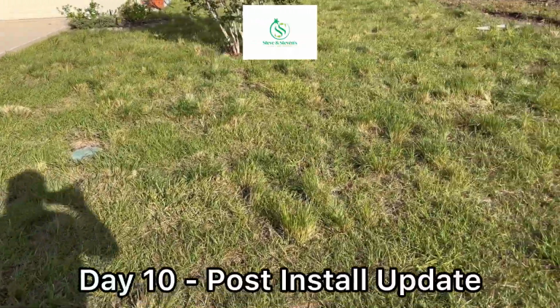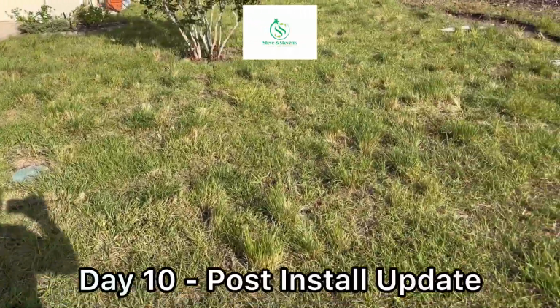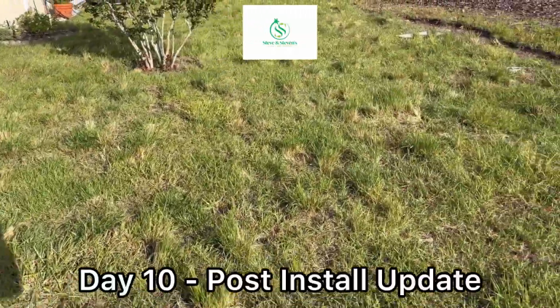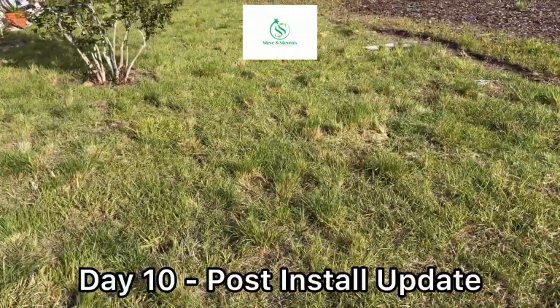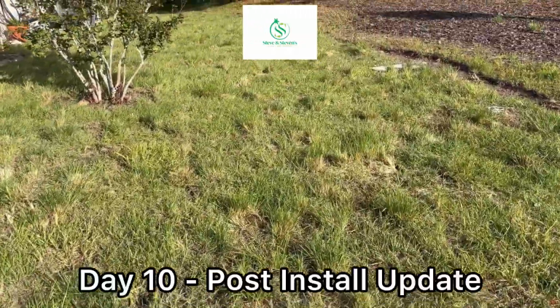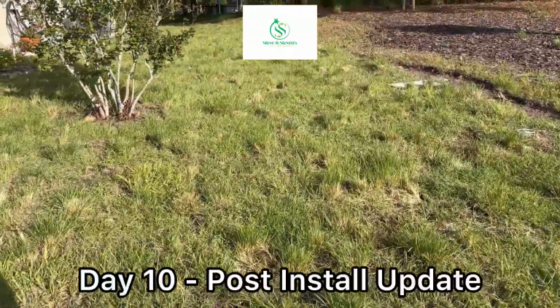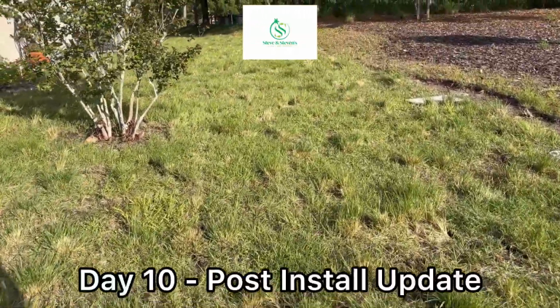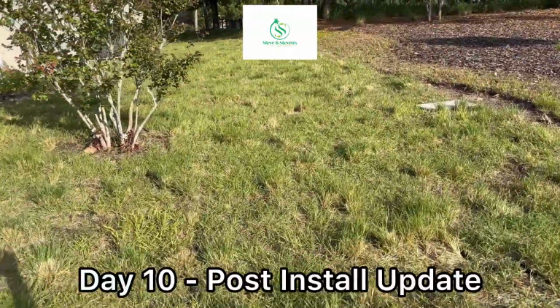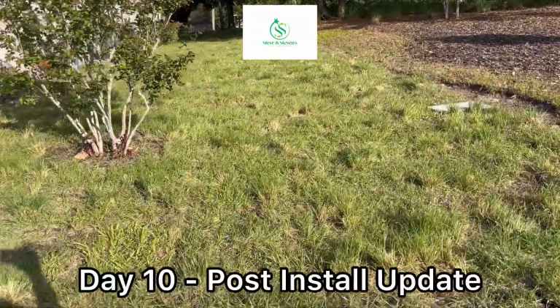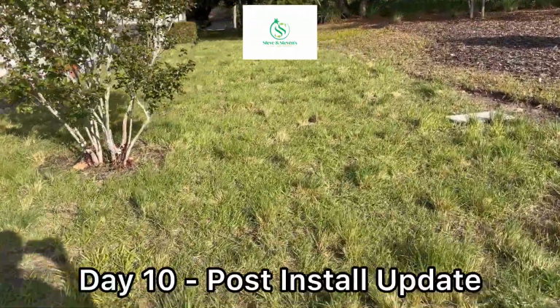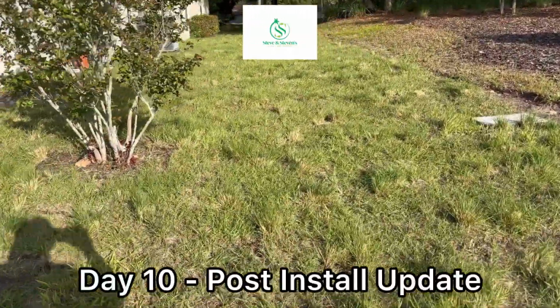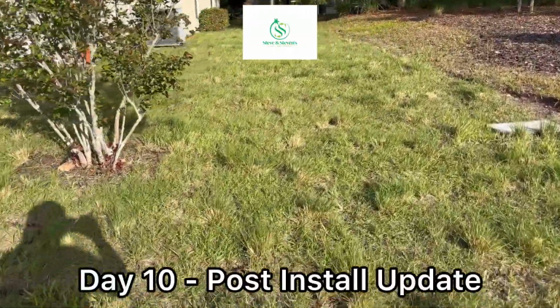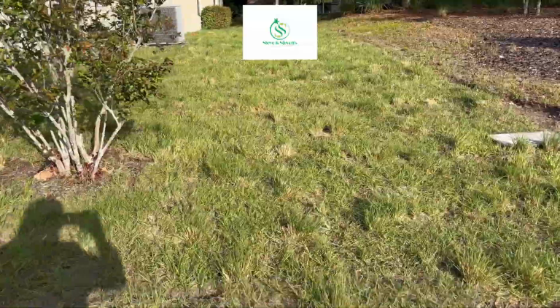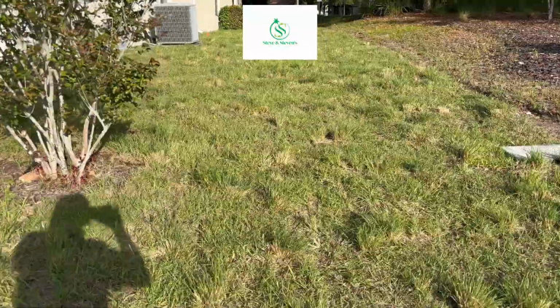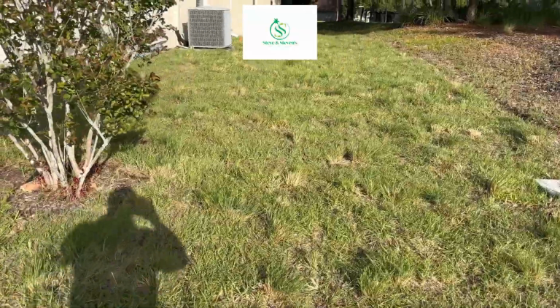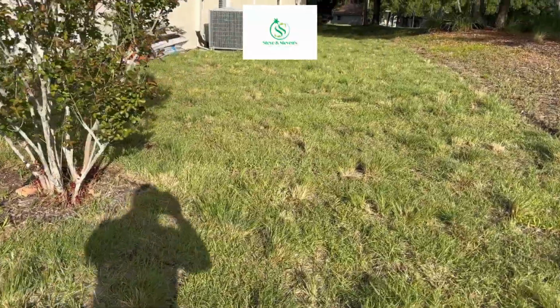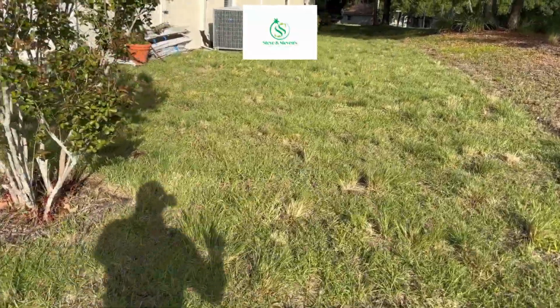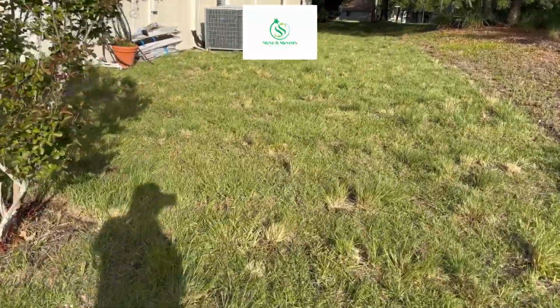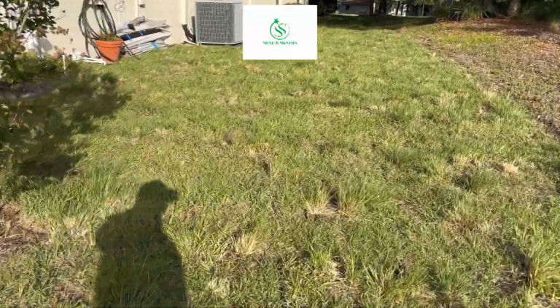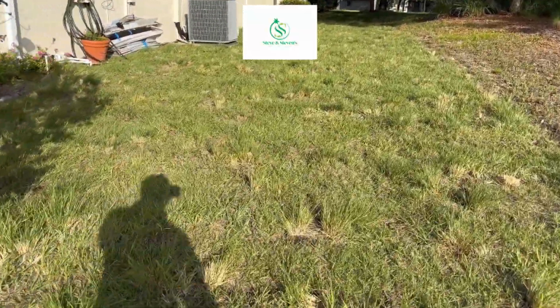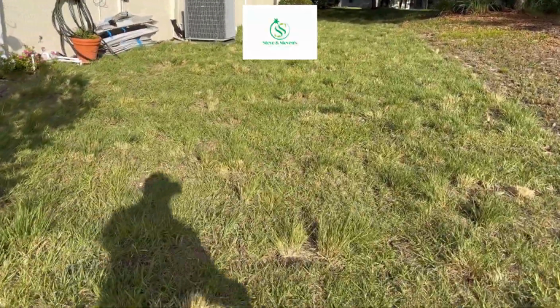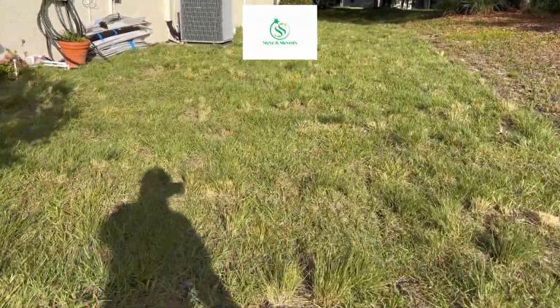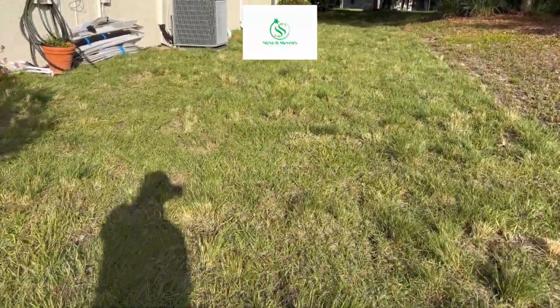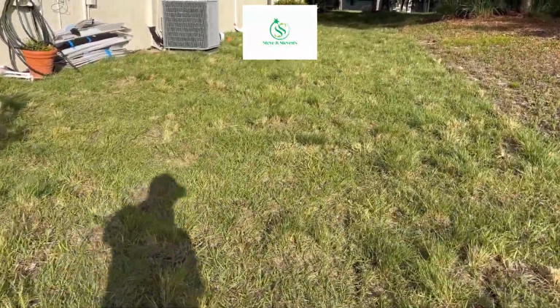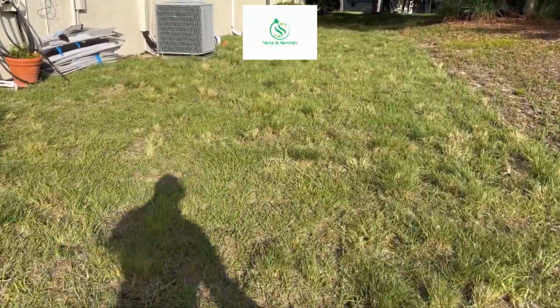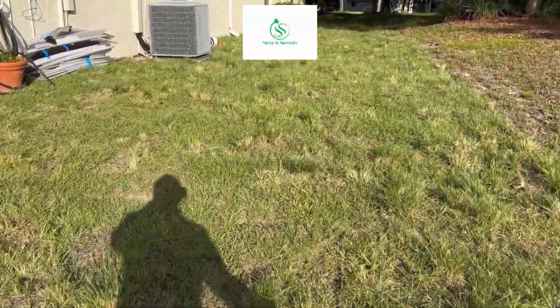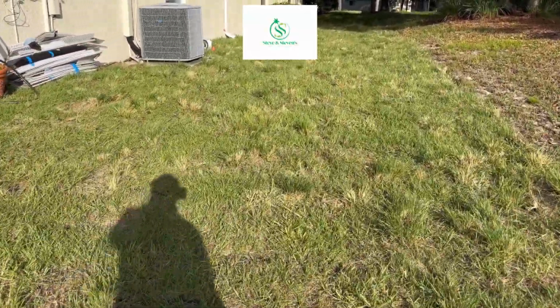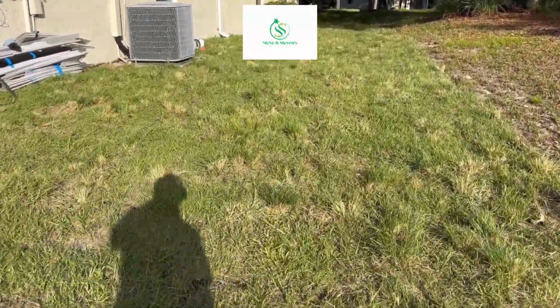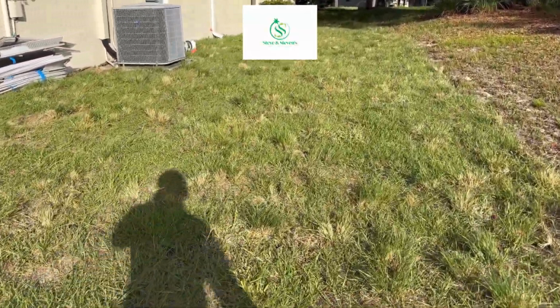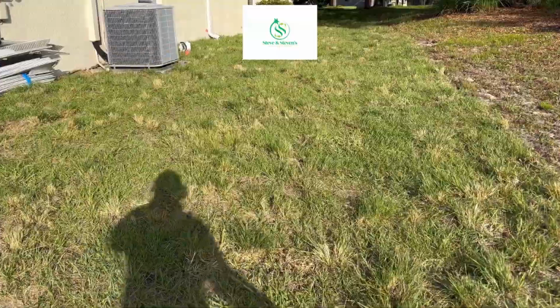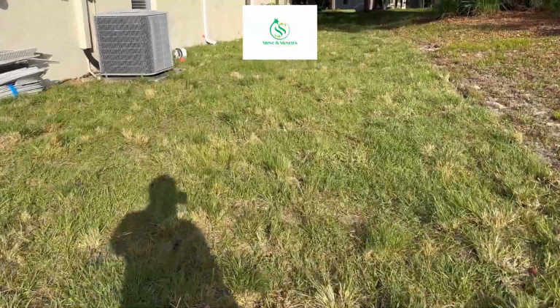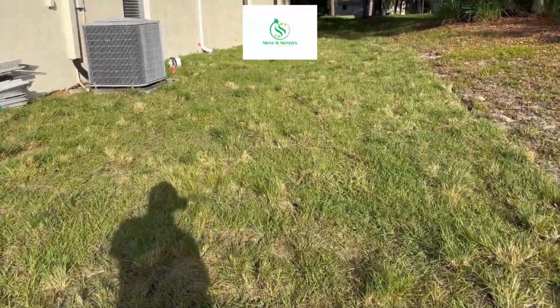One week check-in — actually 10 days from when we installed the sod. You can see a lot of it's growing in. It still hasn't had its first cut yet.